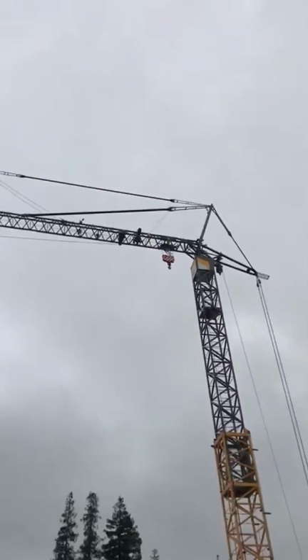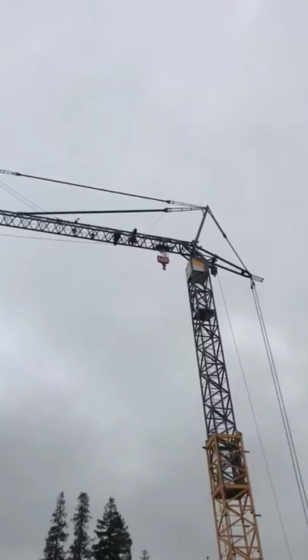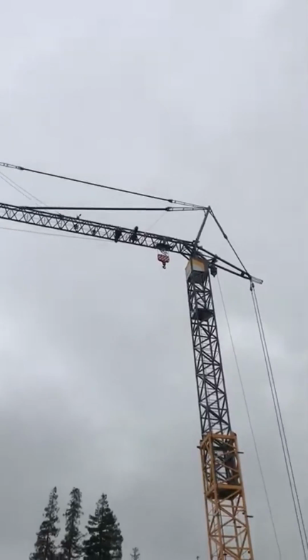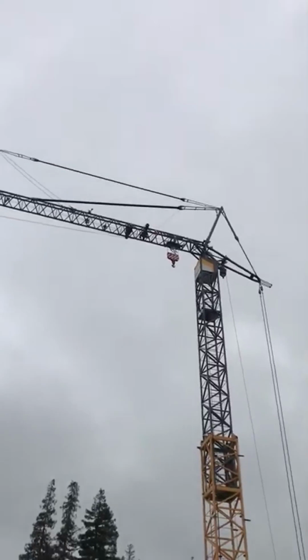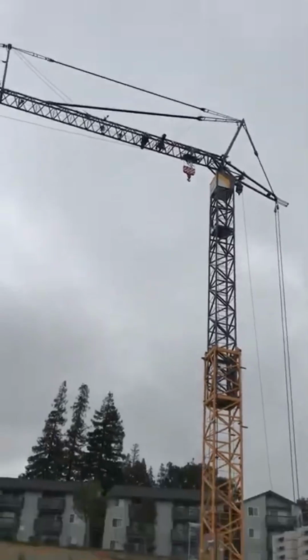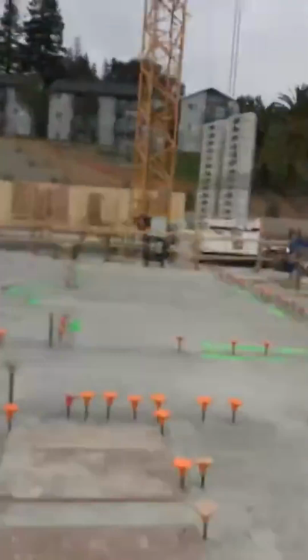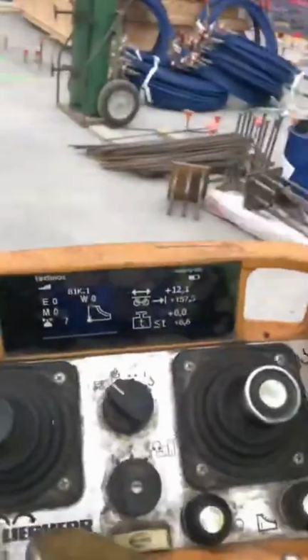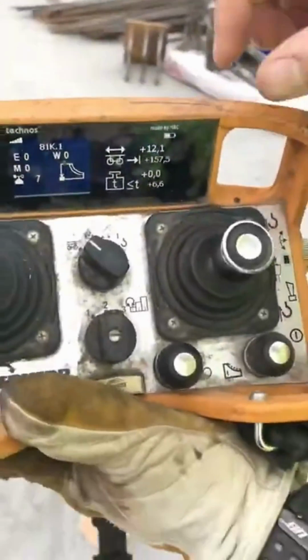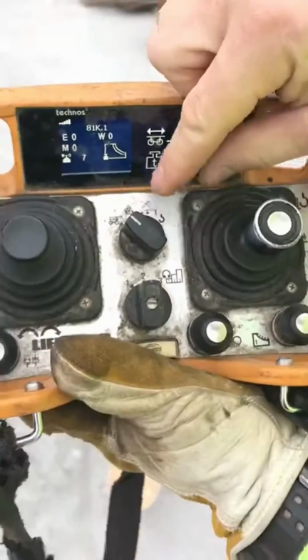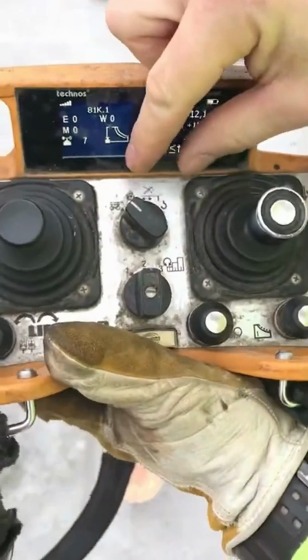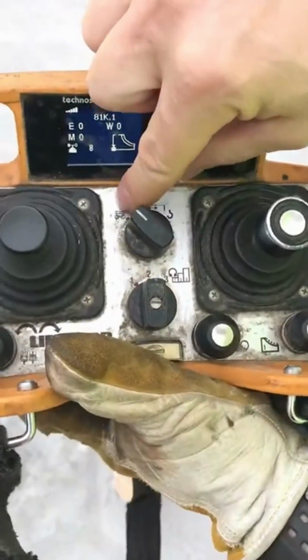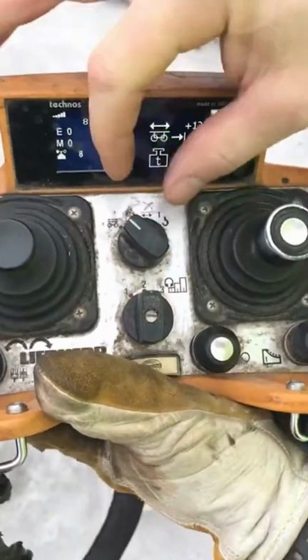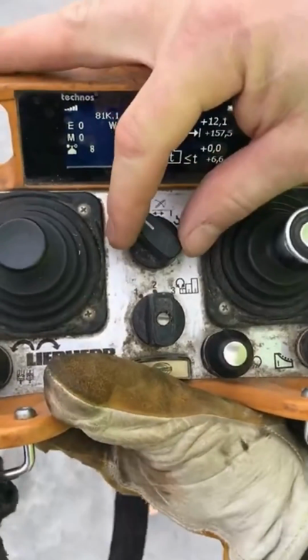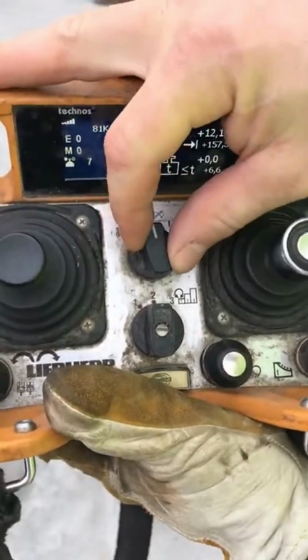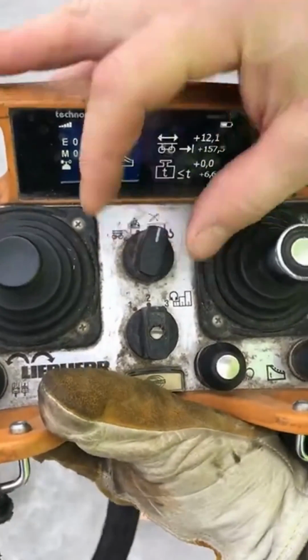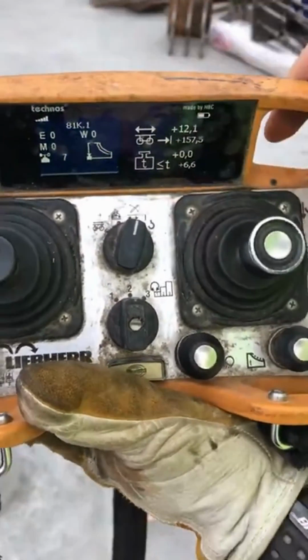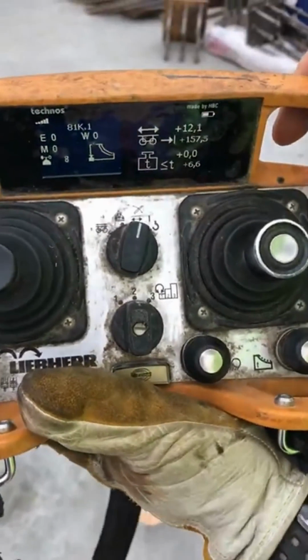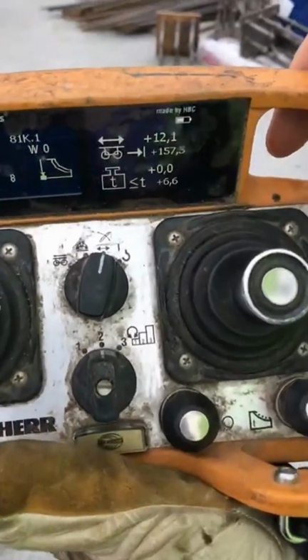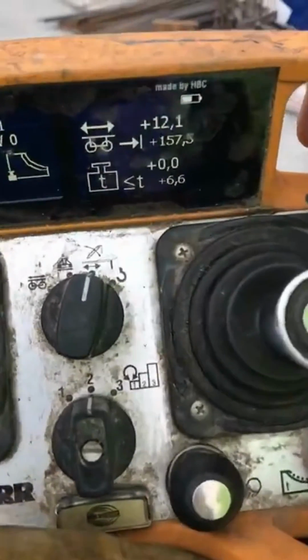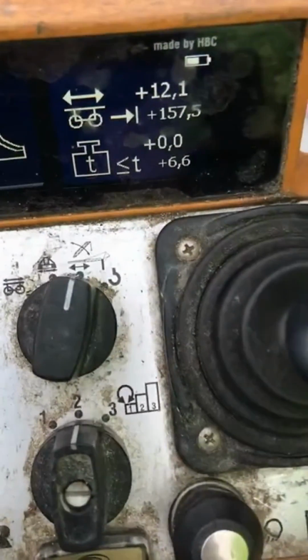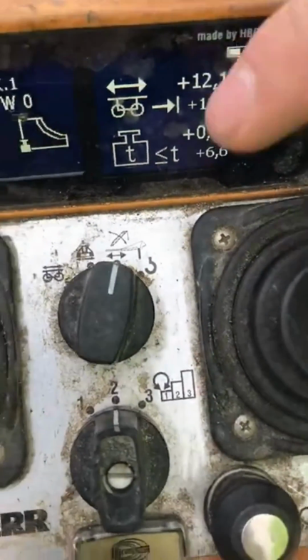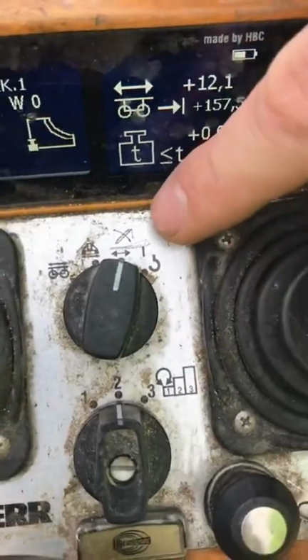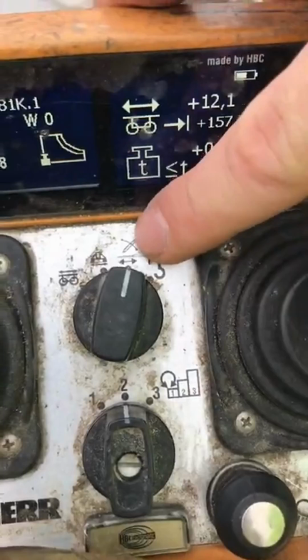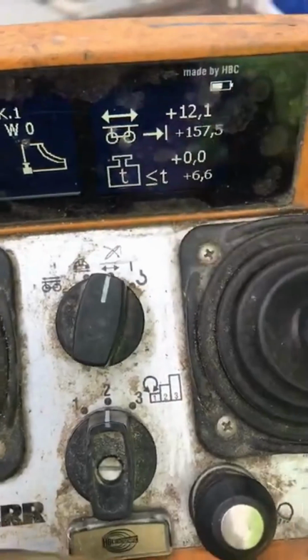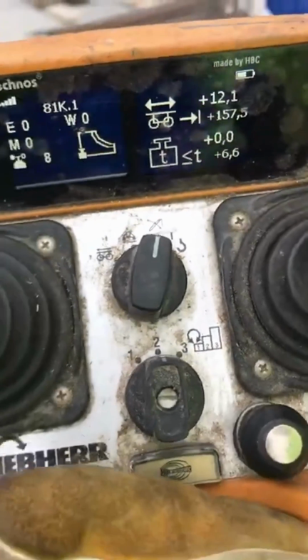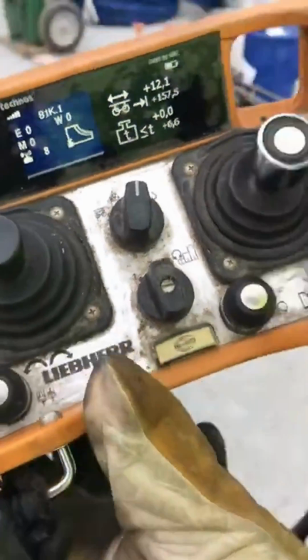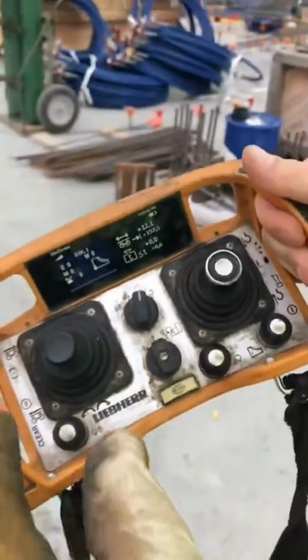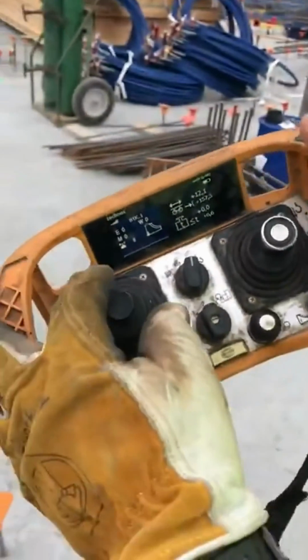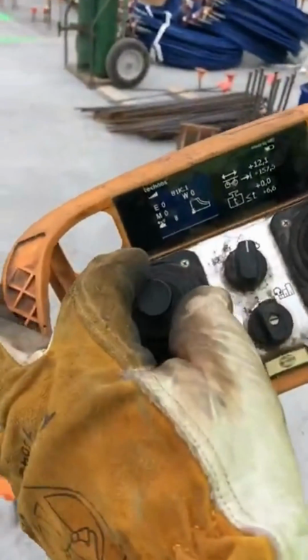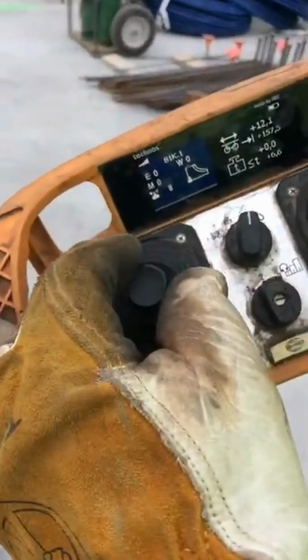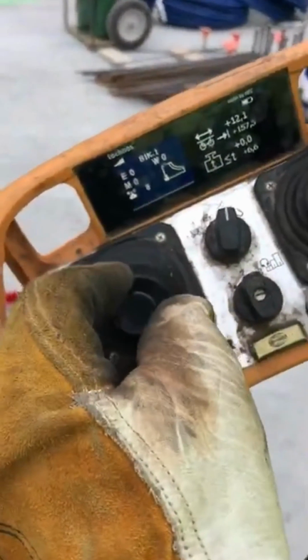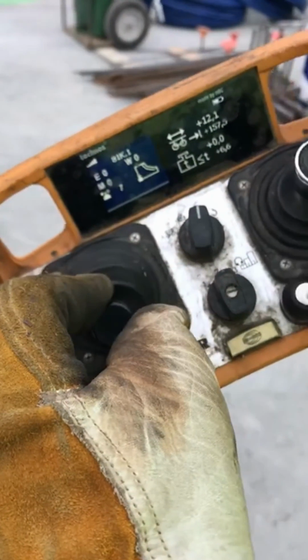Once you're in that working position, go ahead and change the remote from work mode to erection mode. You can see how it has a little jib up and down. Then we're going to use the left joystick and hold it back towards us.